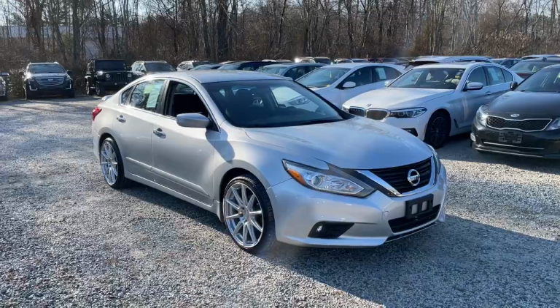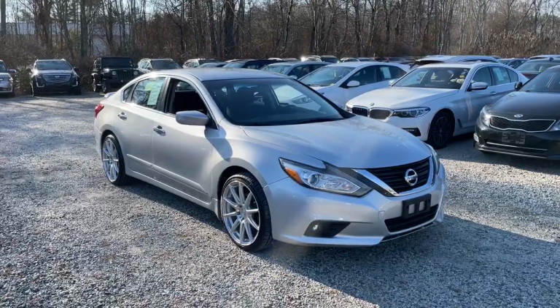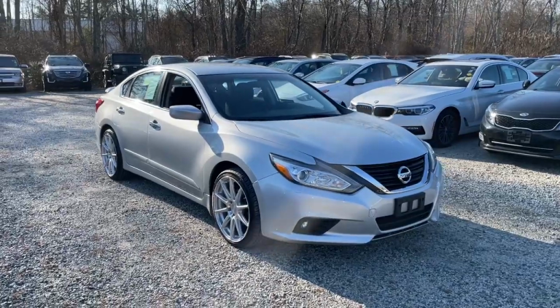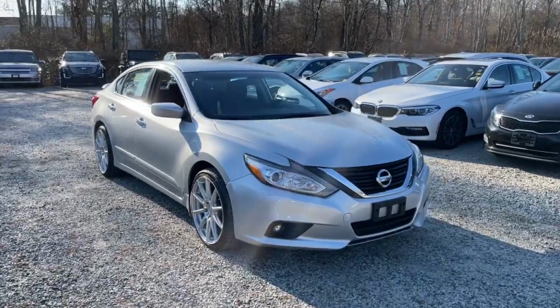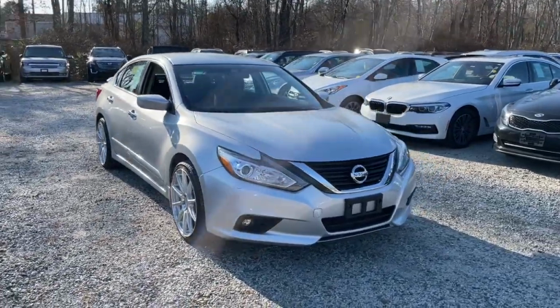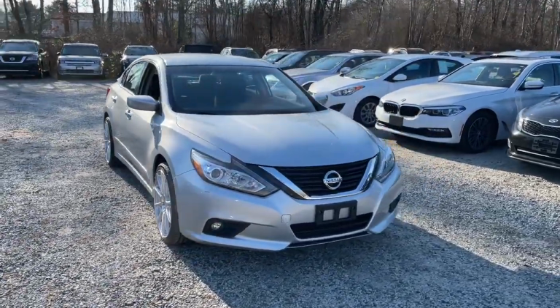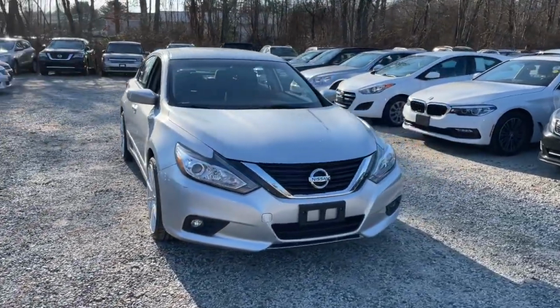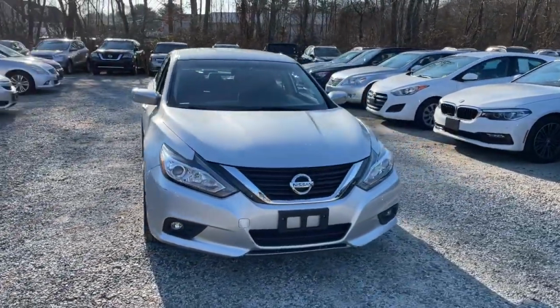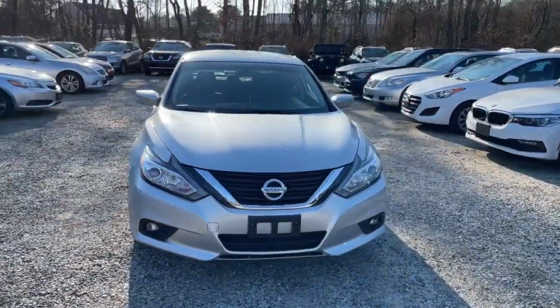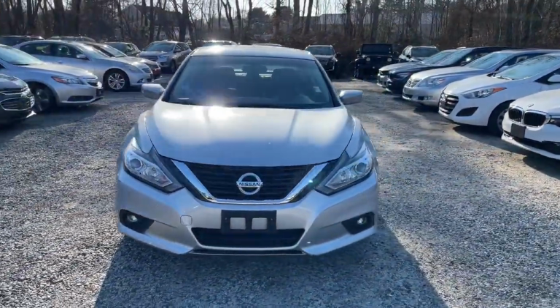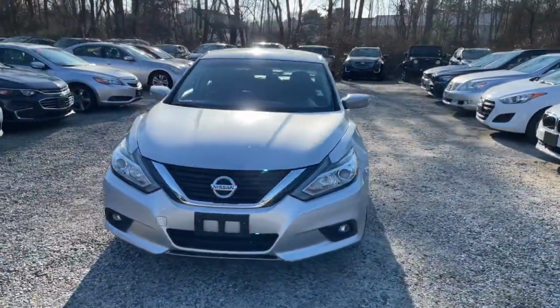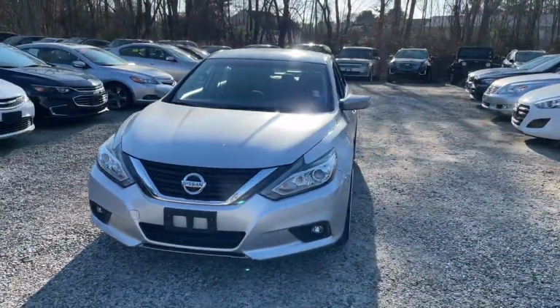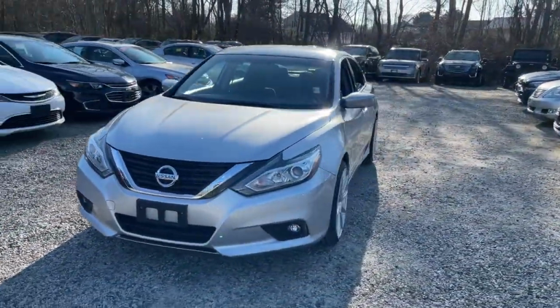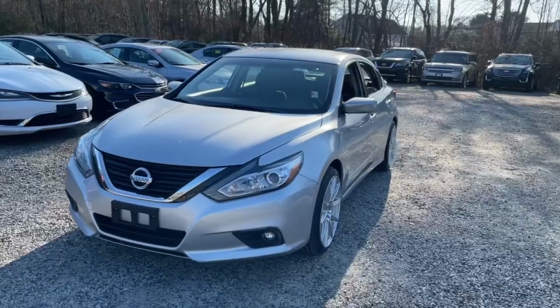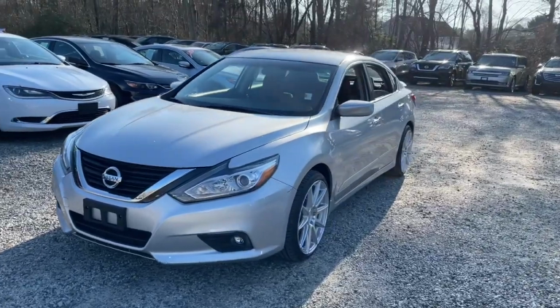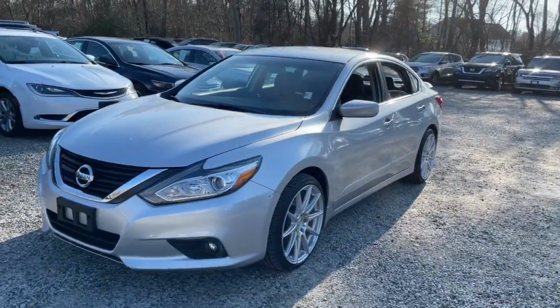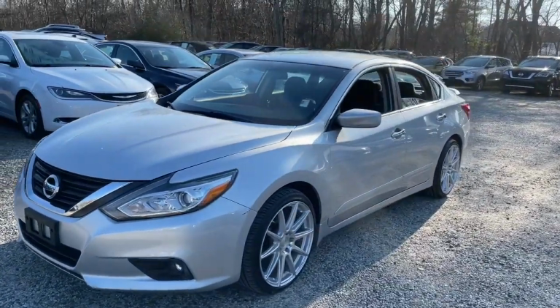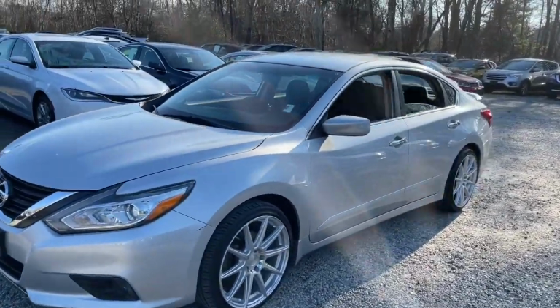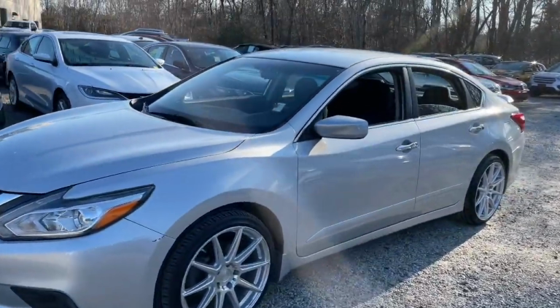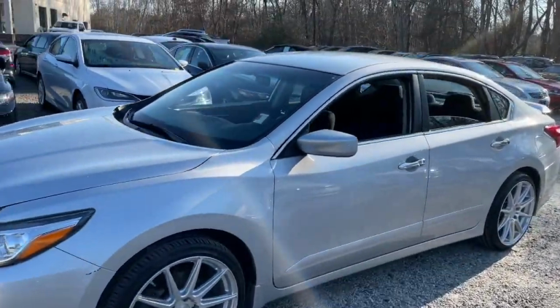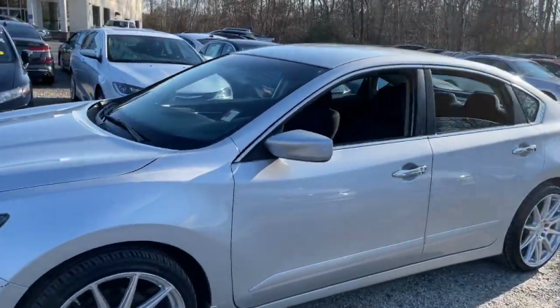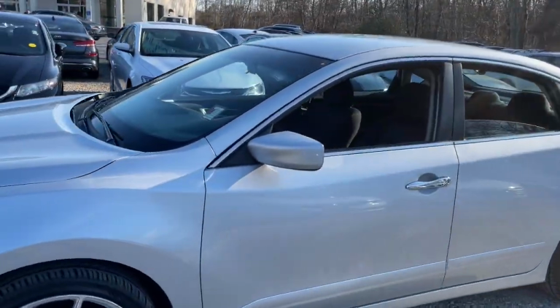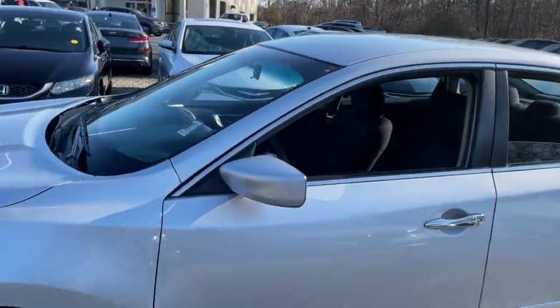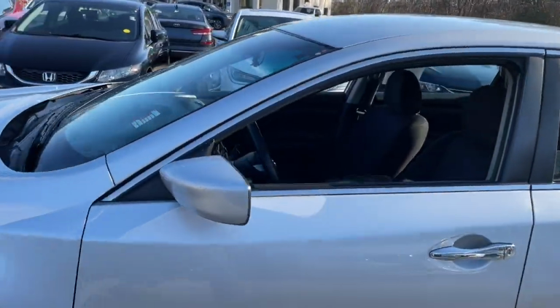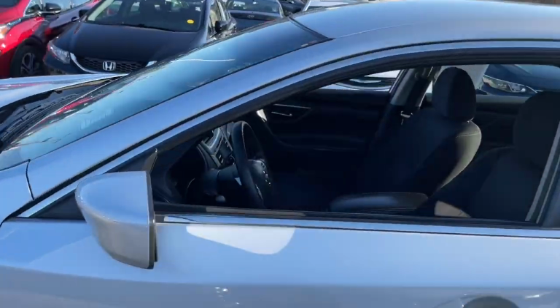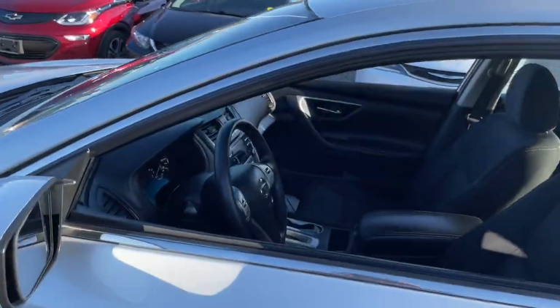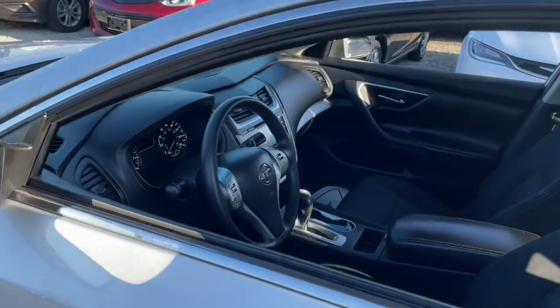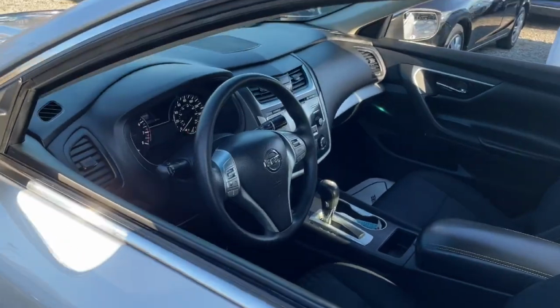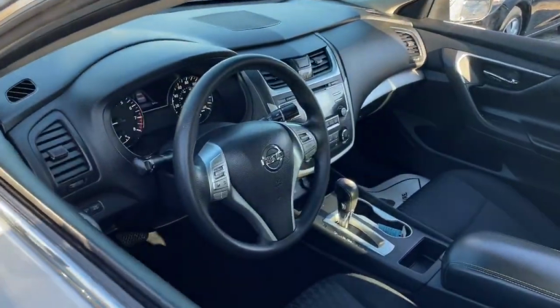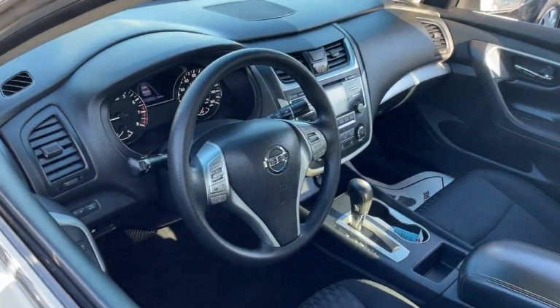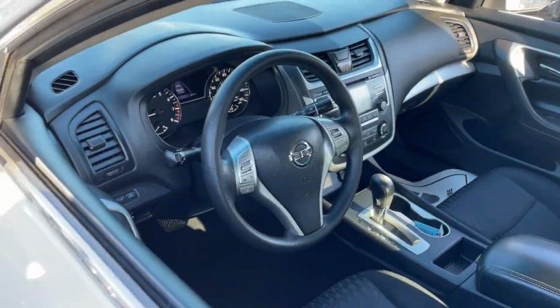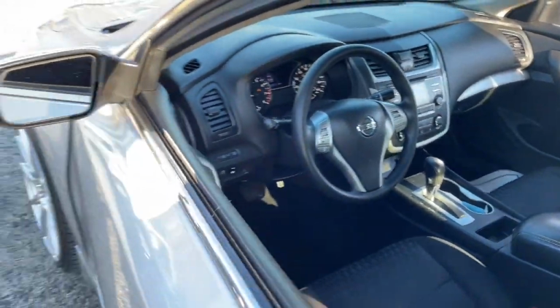Hop into the 2017 Nissan Altima. This vehicle is an outstanding buy with fewer than 80,000 miles on the odometer. Take a closer look at this sporty and practical Altima.